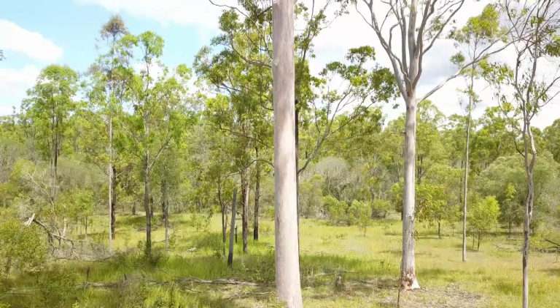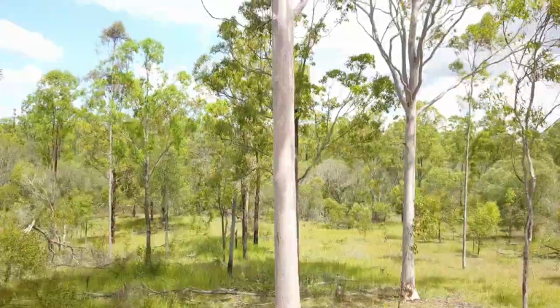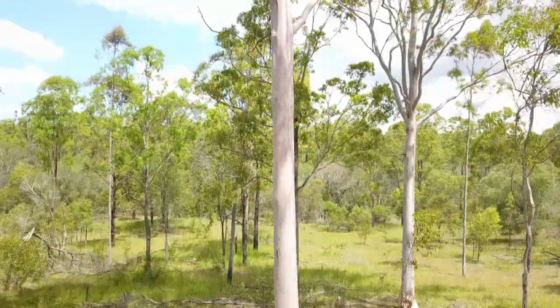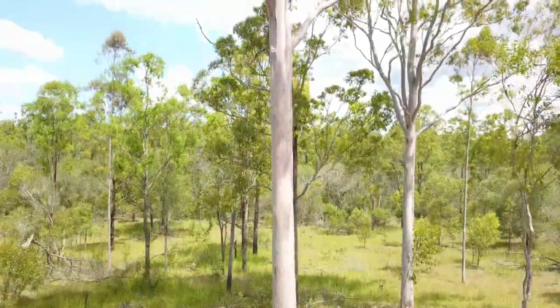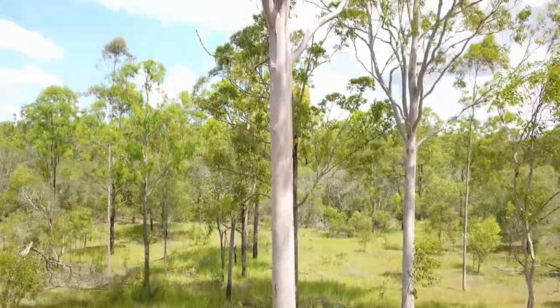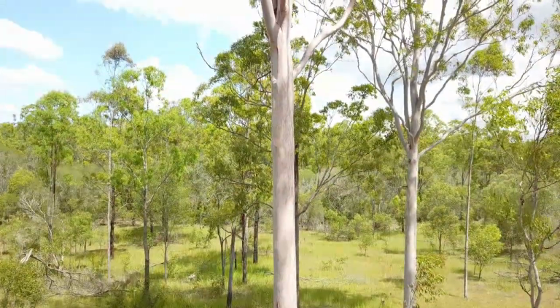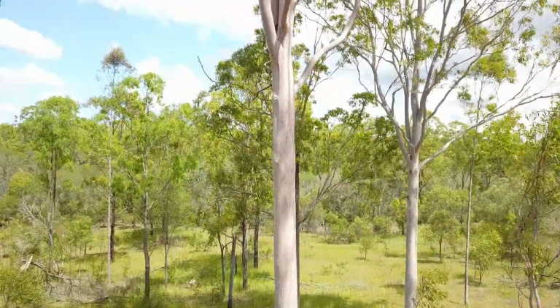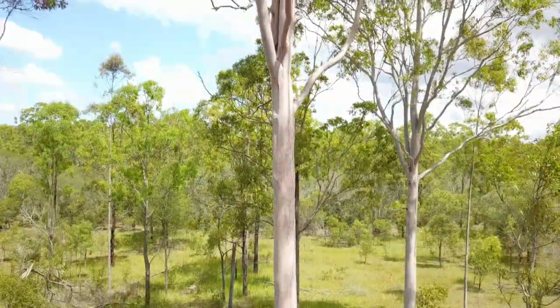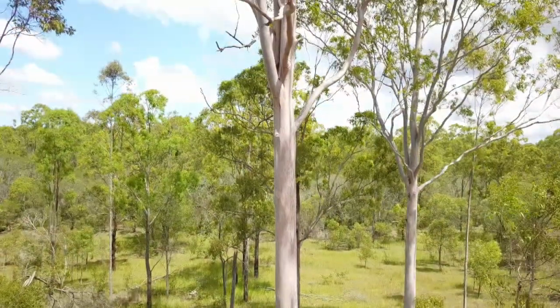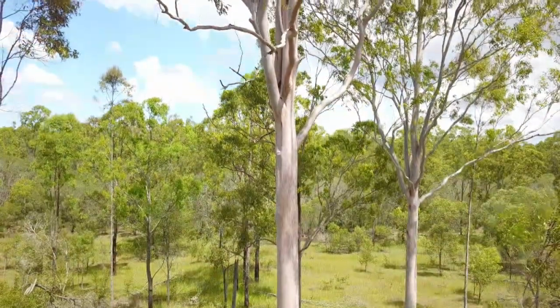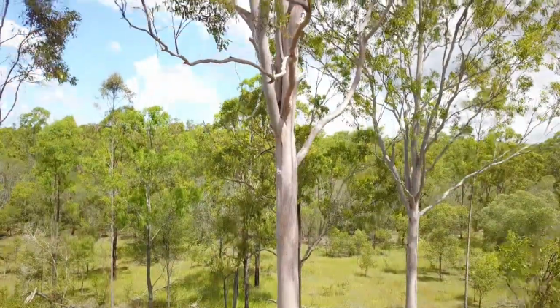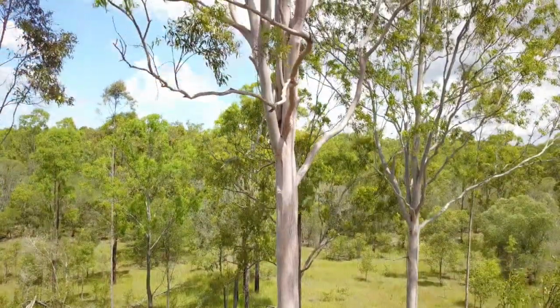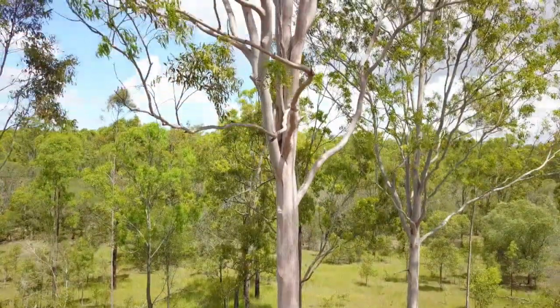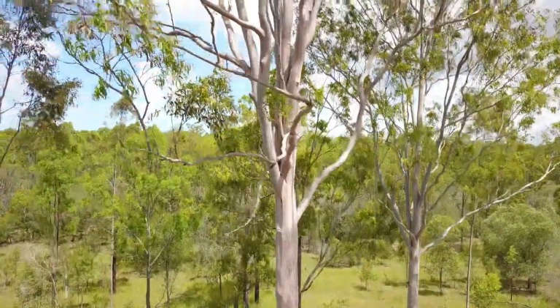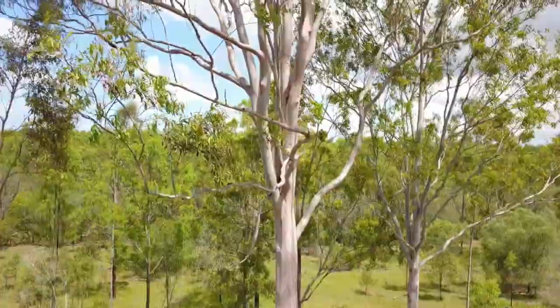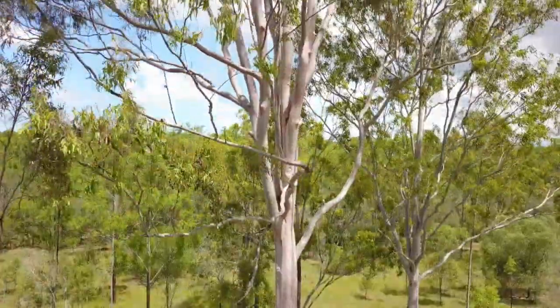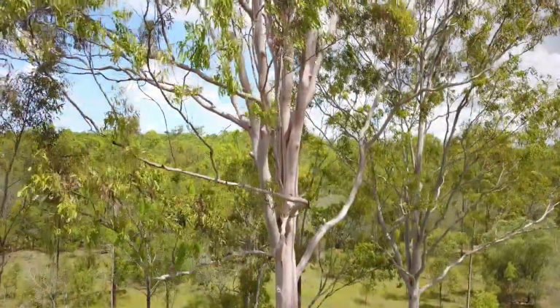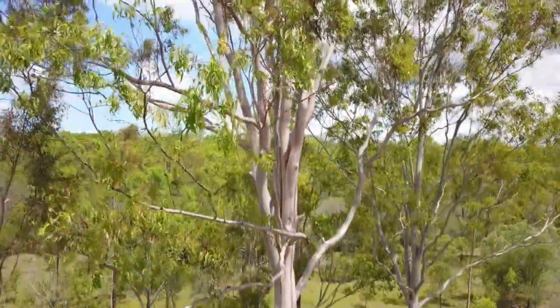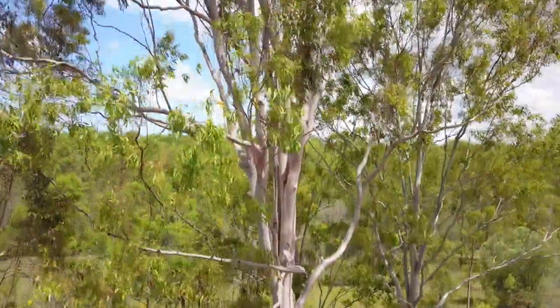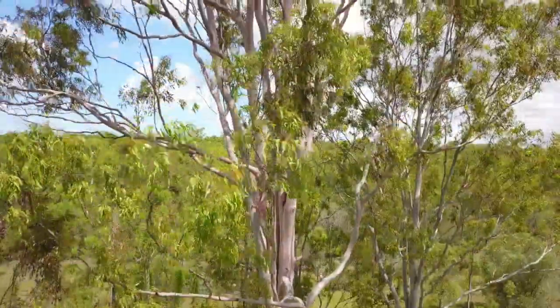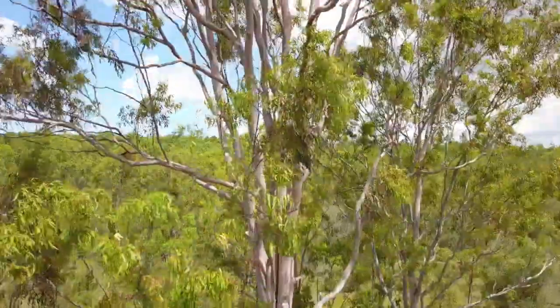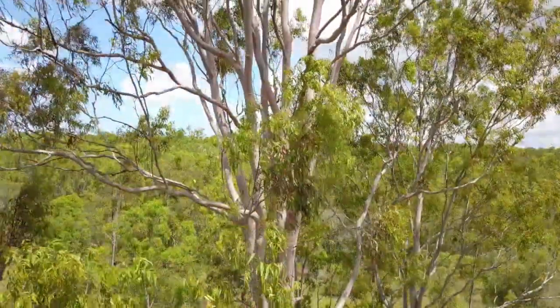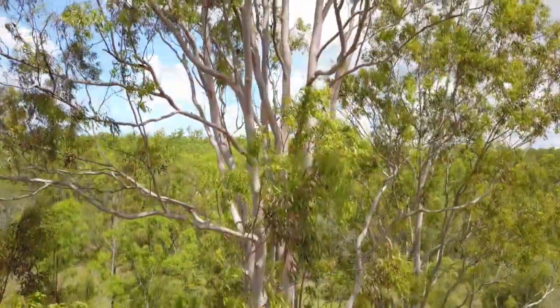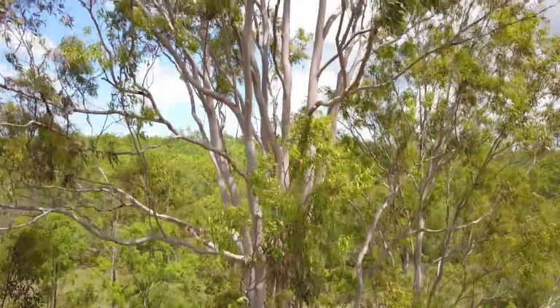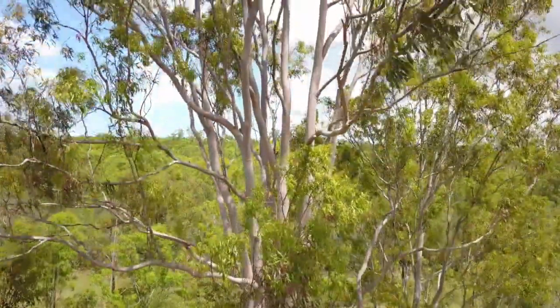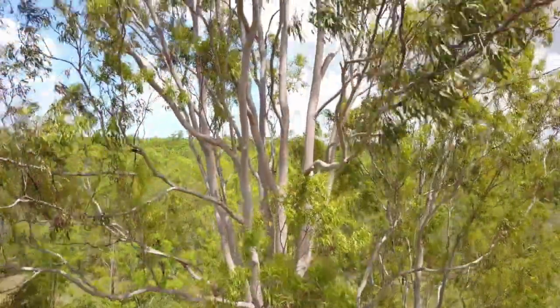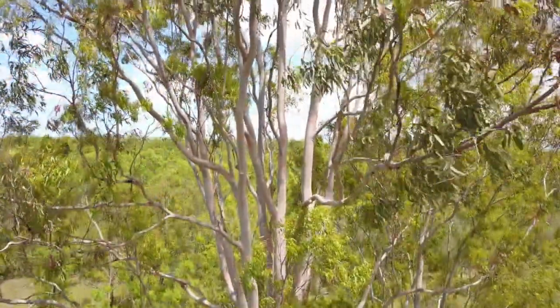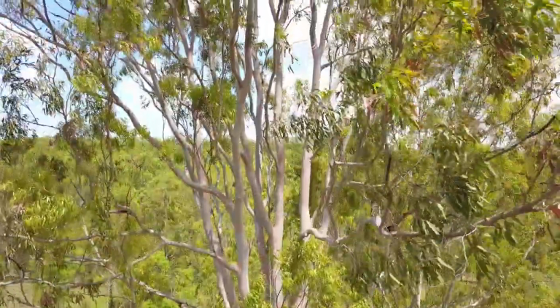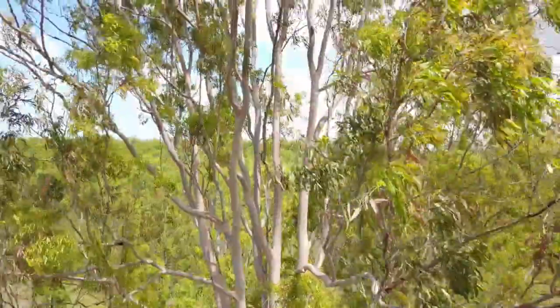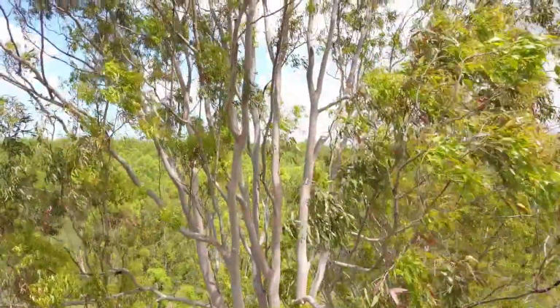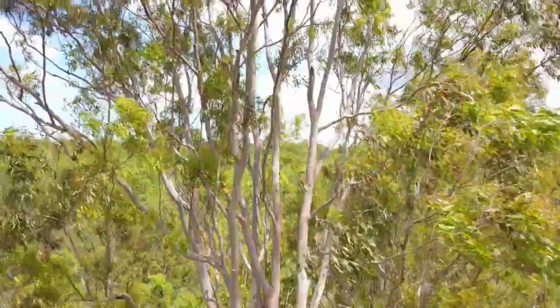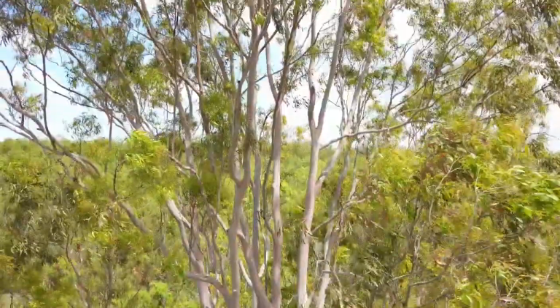The tree usually grows to 35 to 45 meters, with some examples up to 70. It usually has a very clean, straight, long trunk.